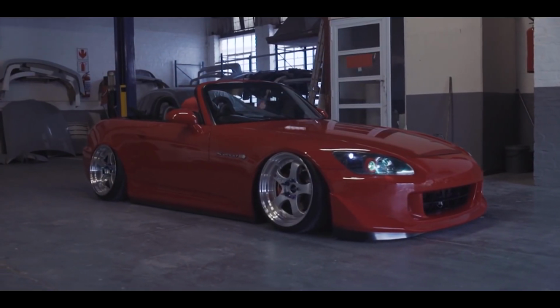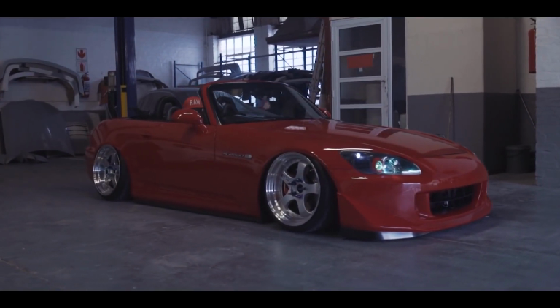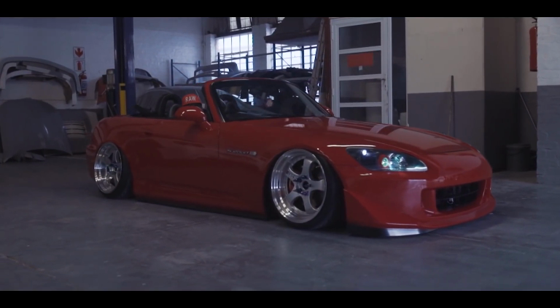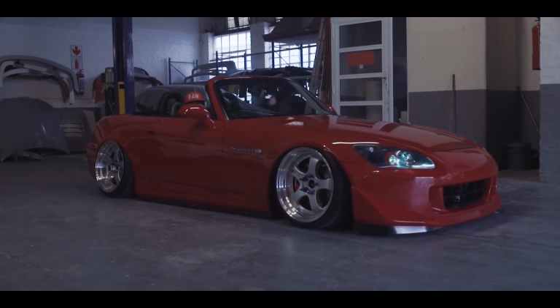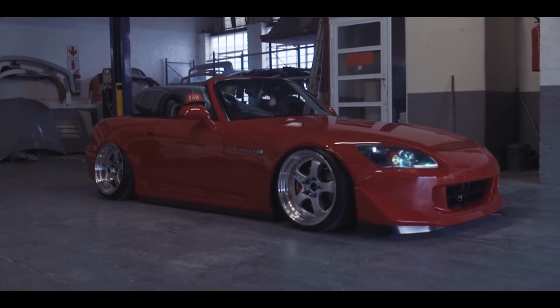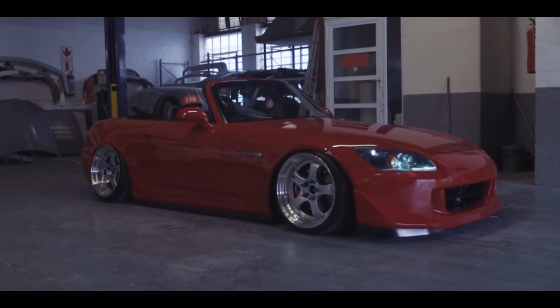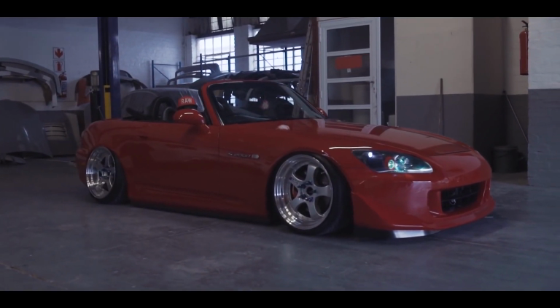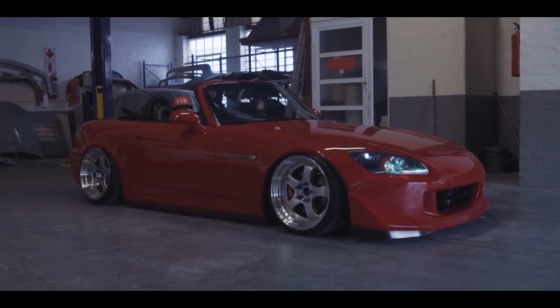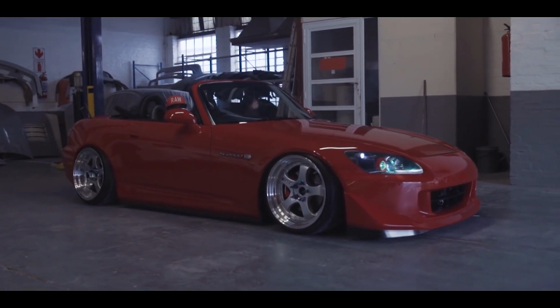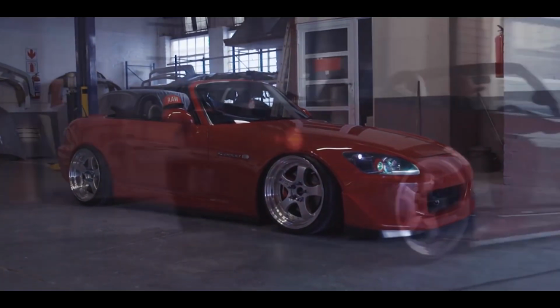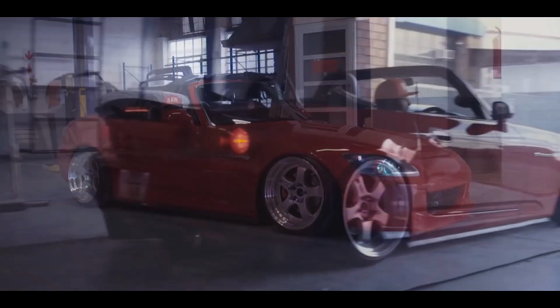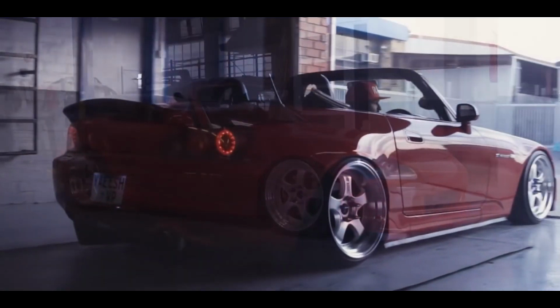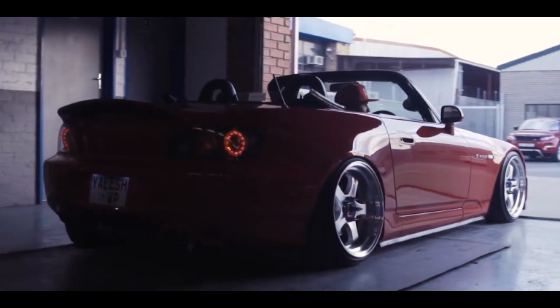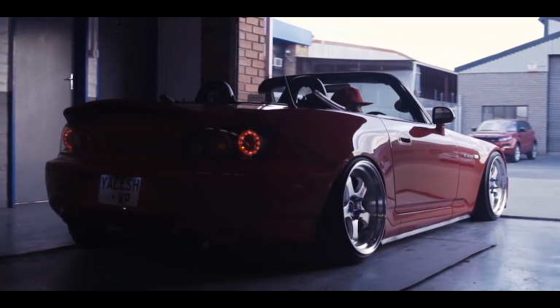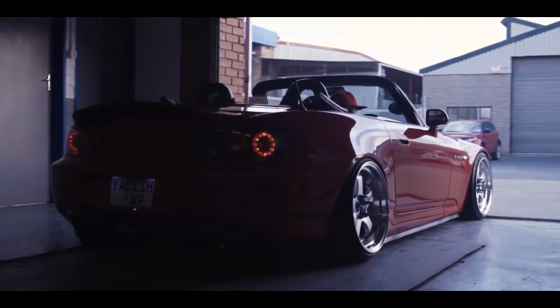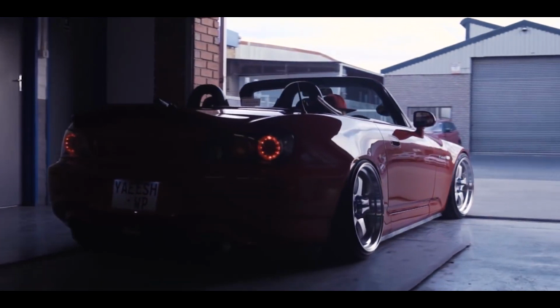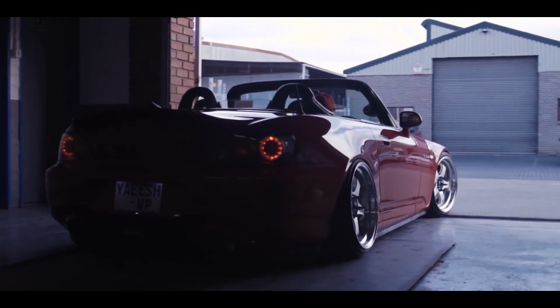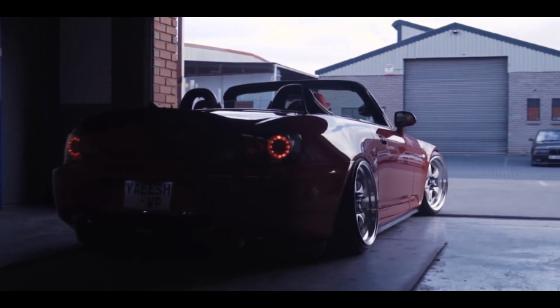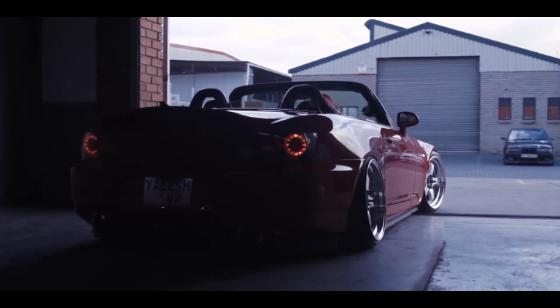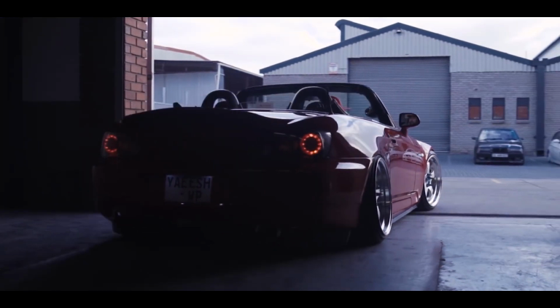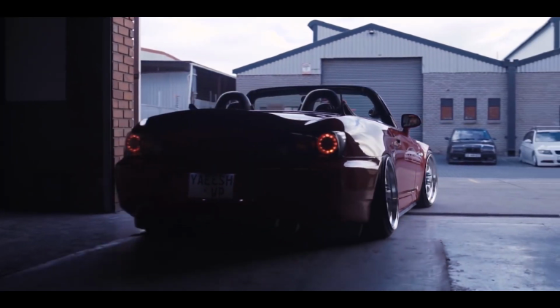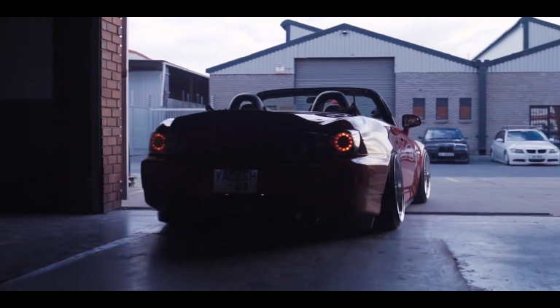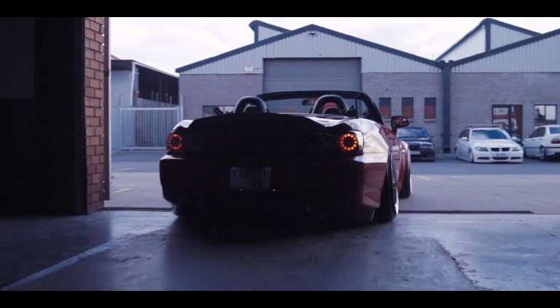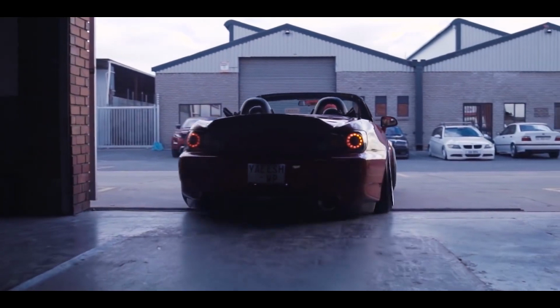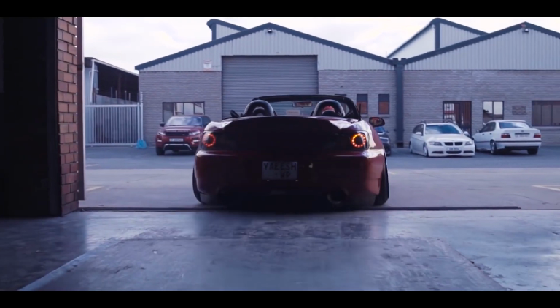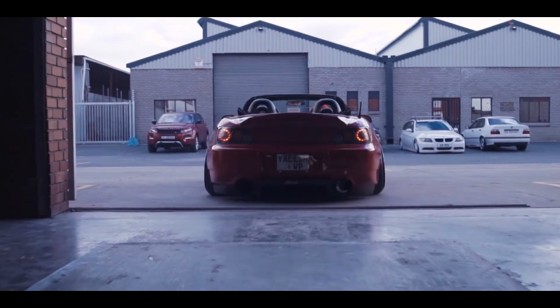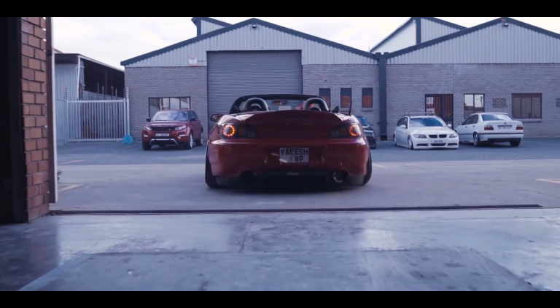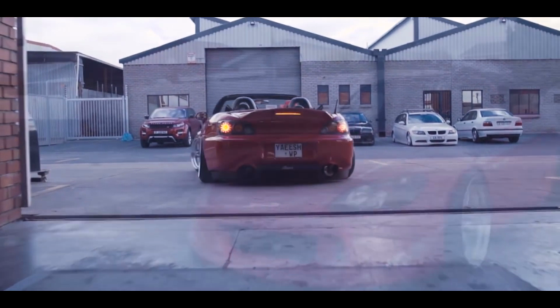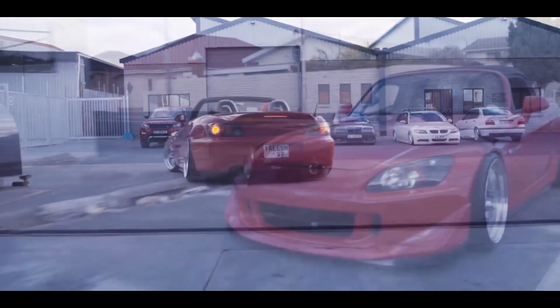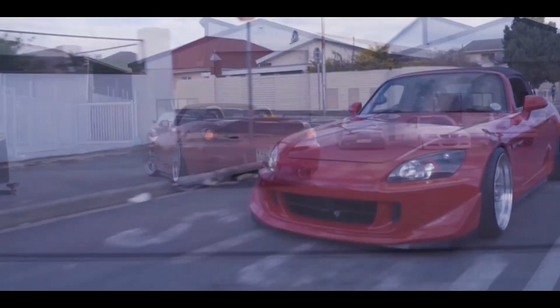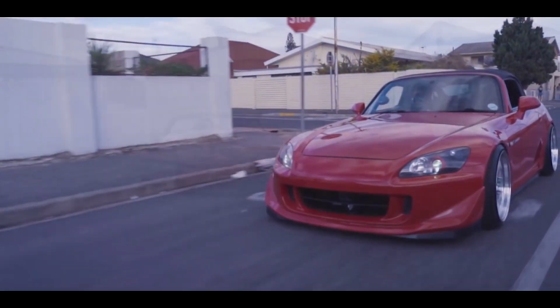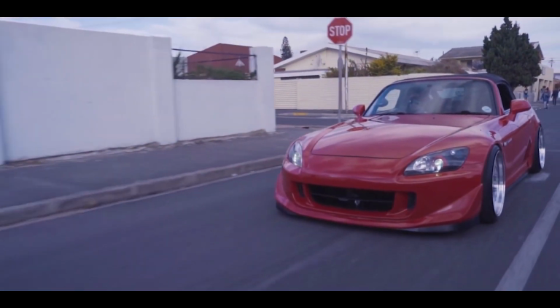This combination of lightweight construction, high-revving capabilities, and exceptional power-to-weight ratio allowed the S2000 to be a joy in the corners as well as on the straights in between.